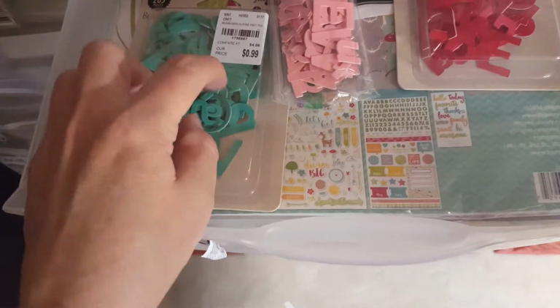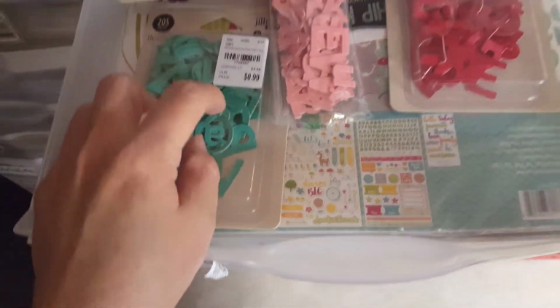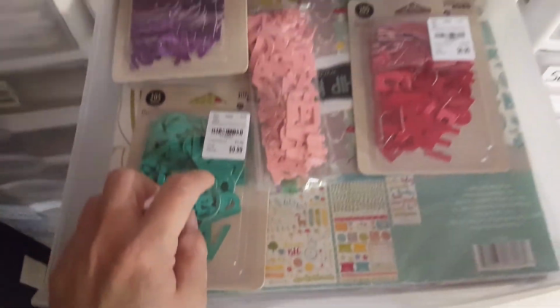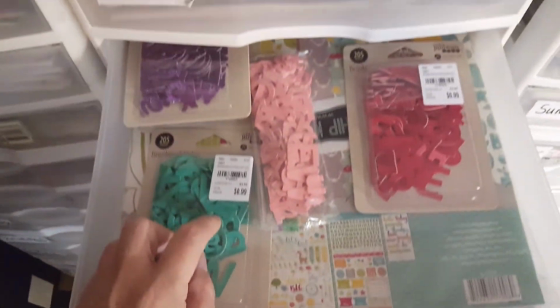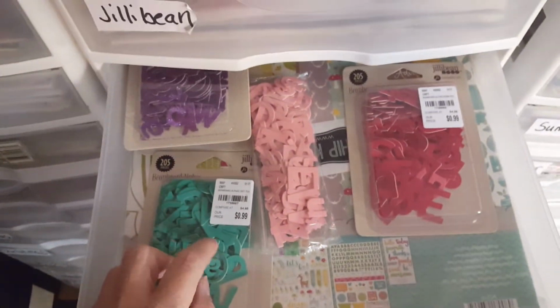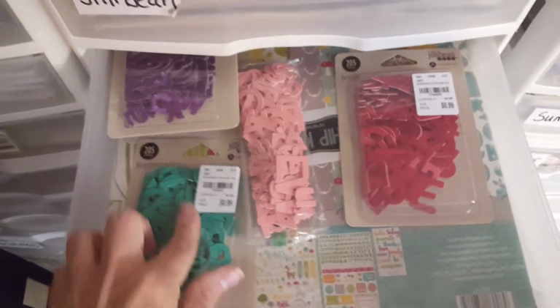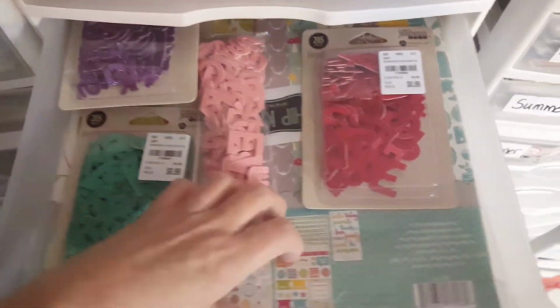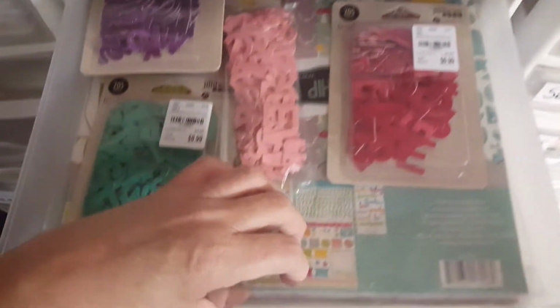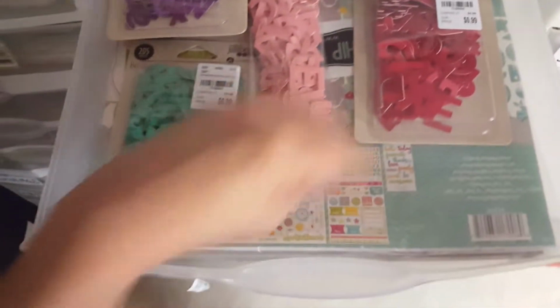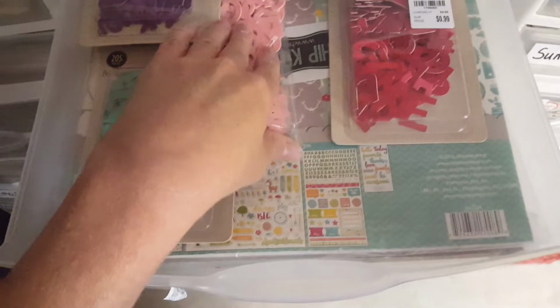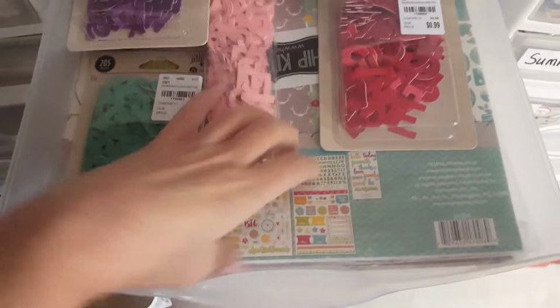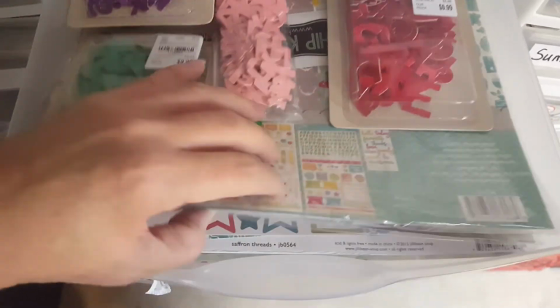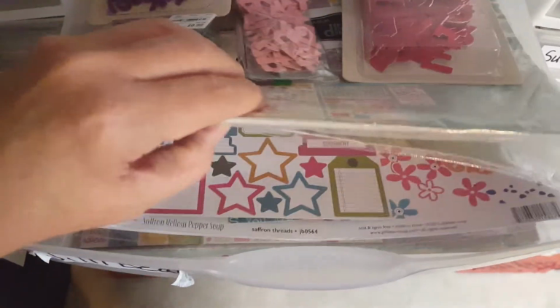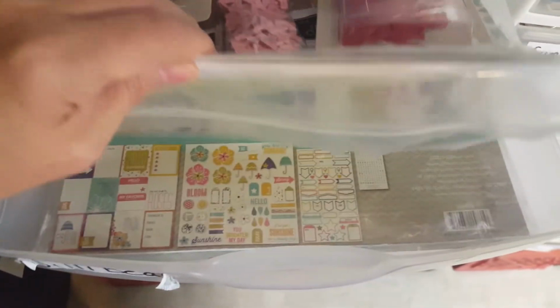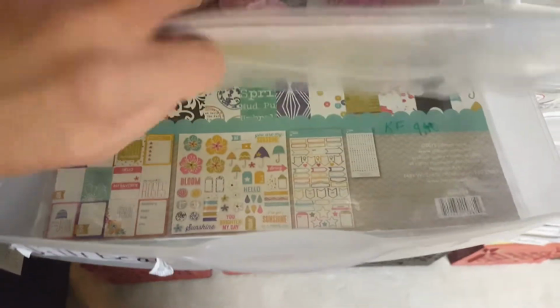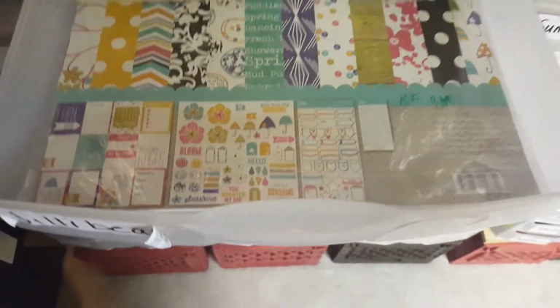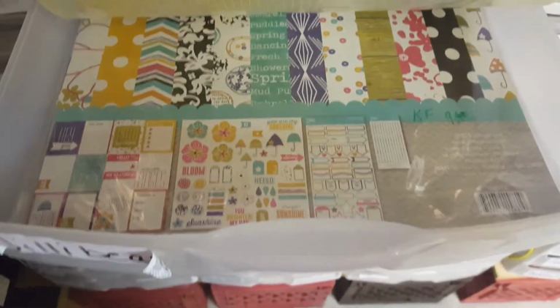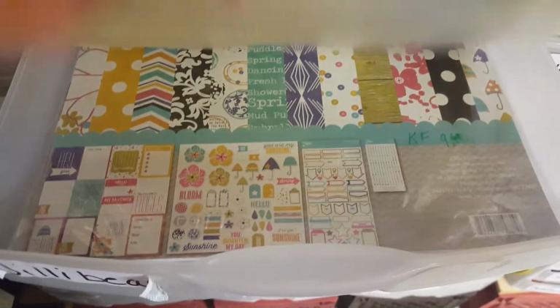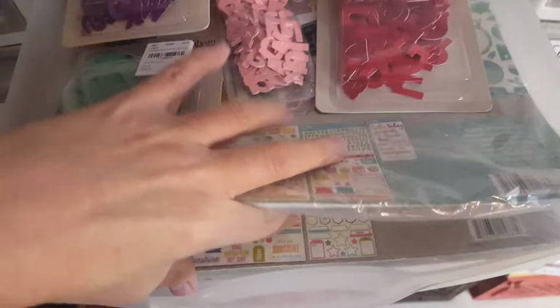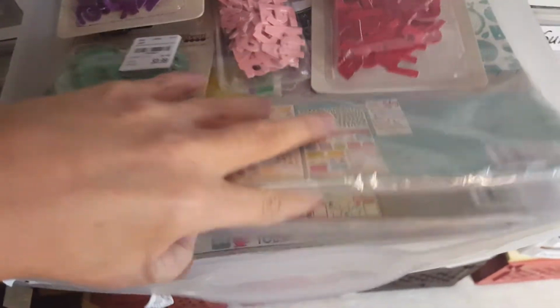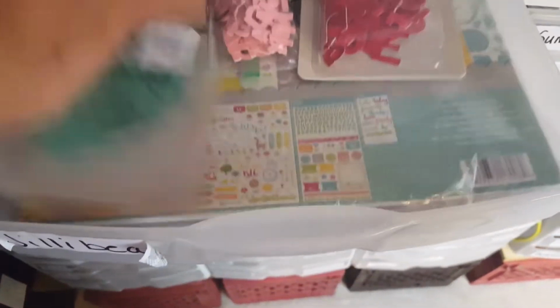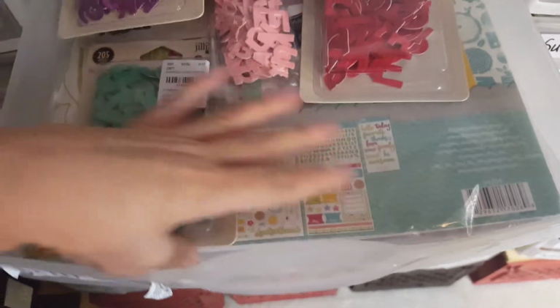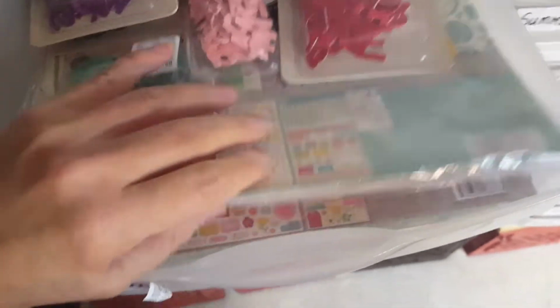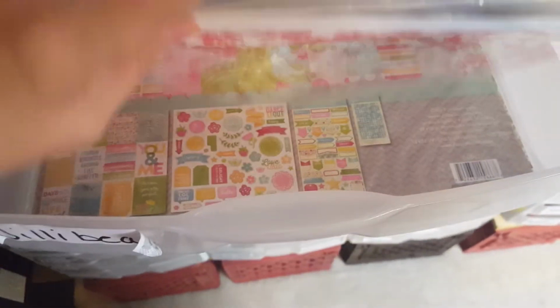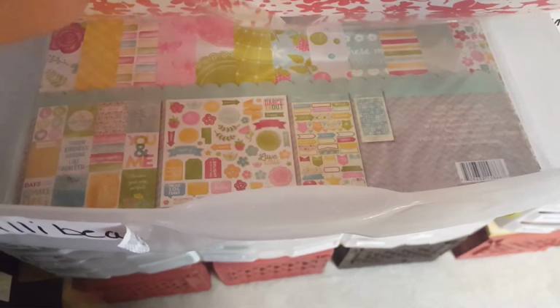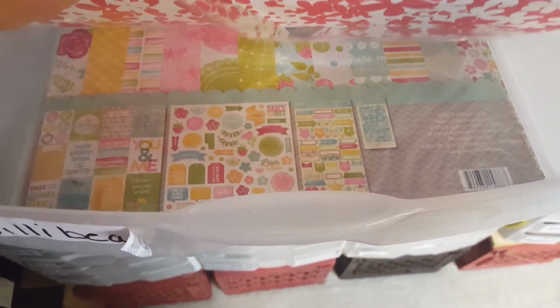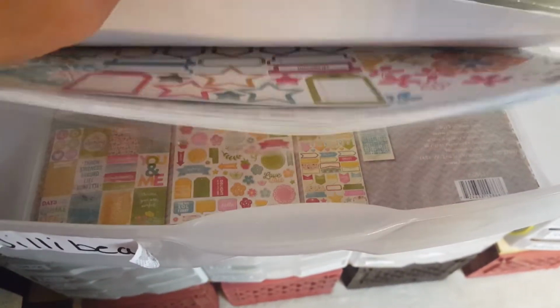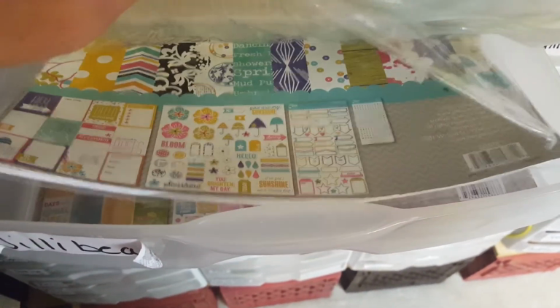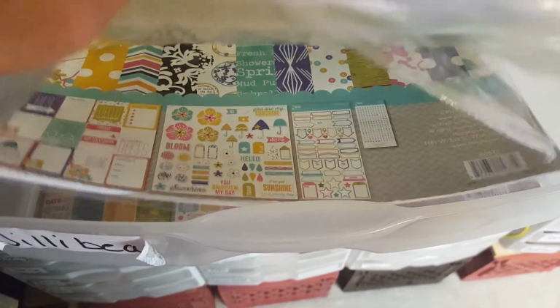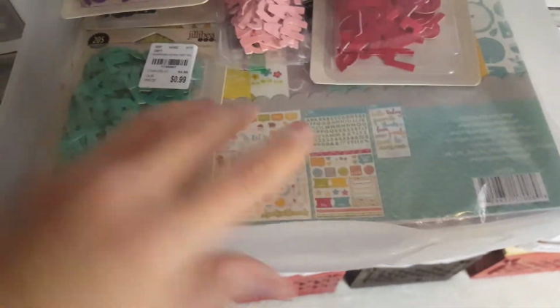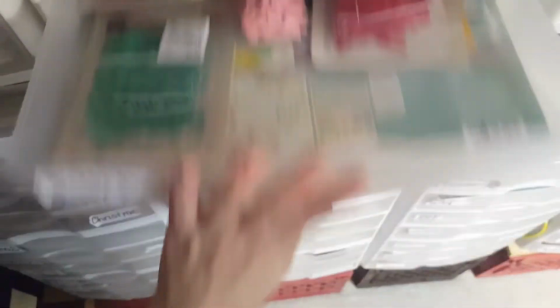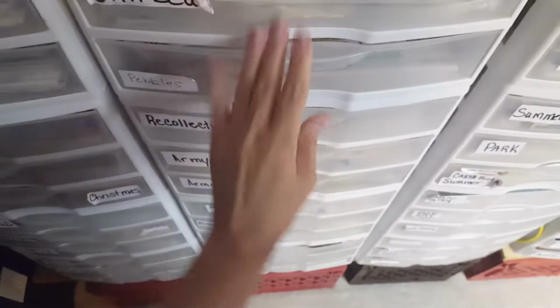And then I have another Jilly Bean Soup drawer. I got a lot of these letters at Tuesday Morning, and then I have some paper kits.